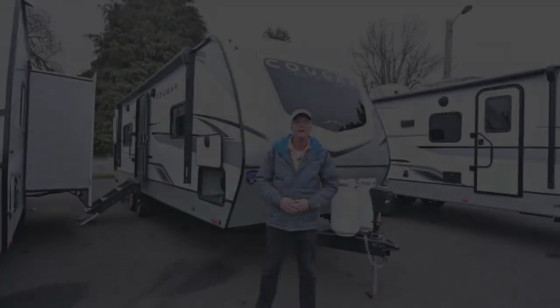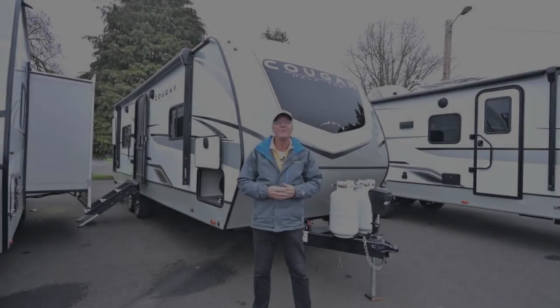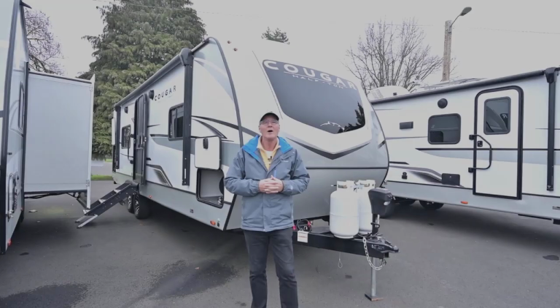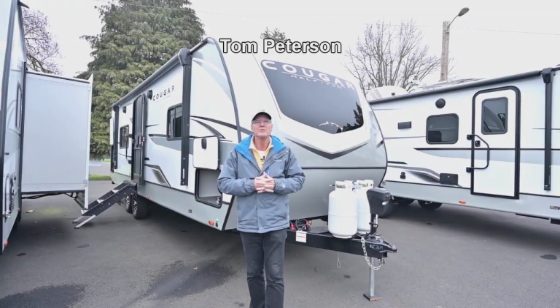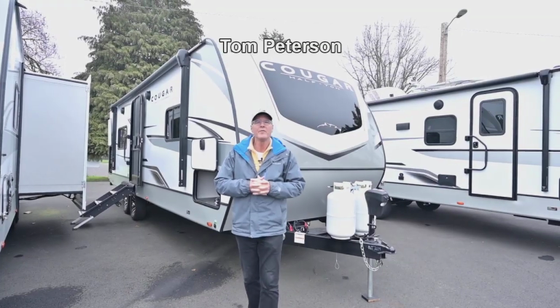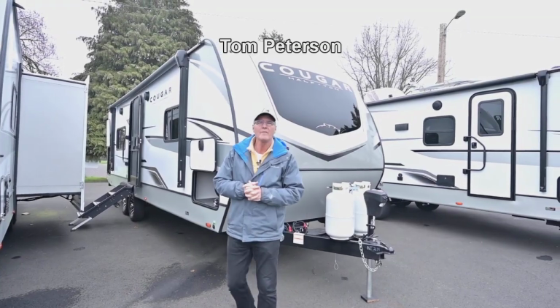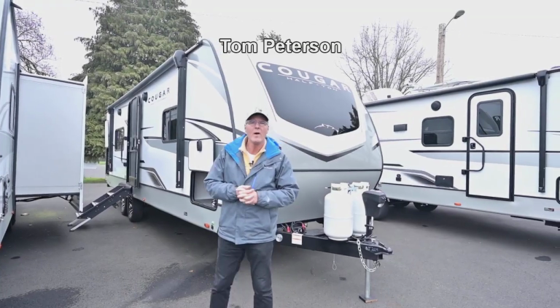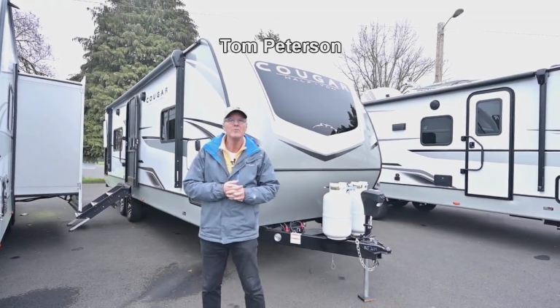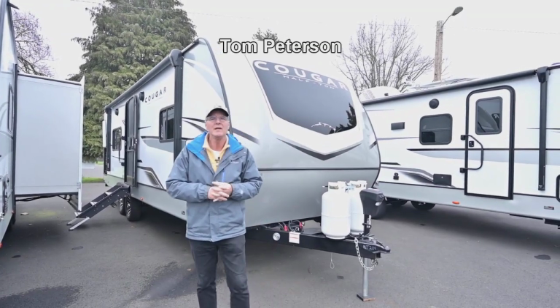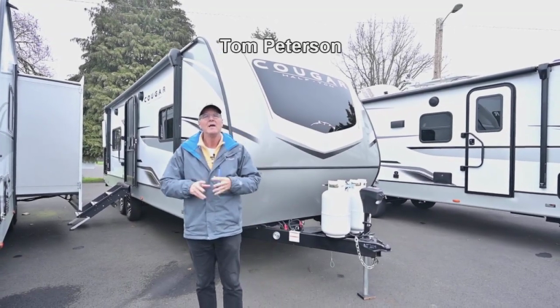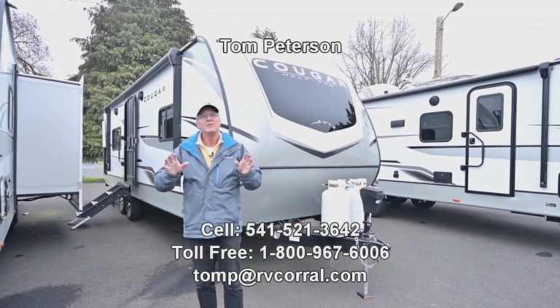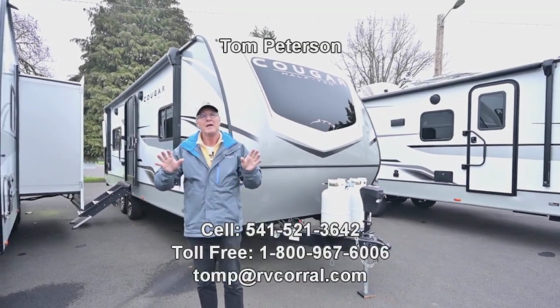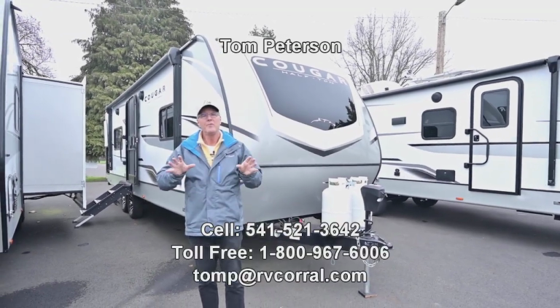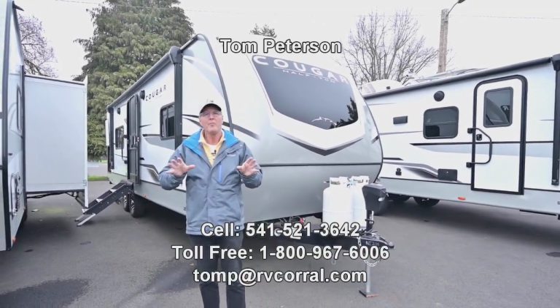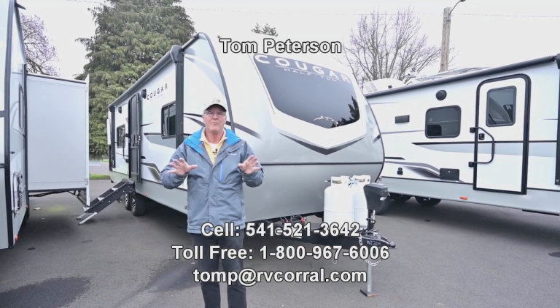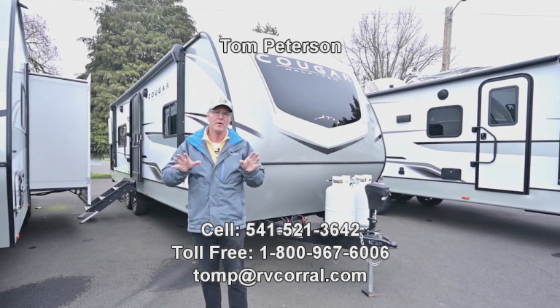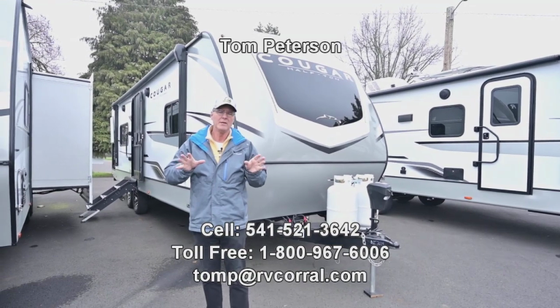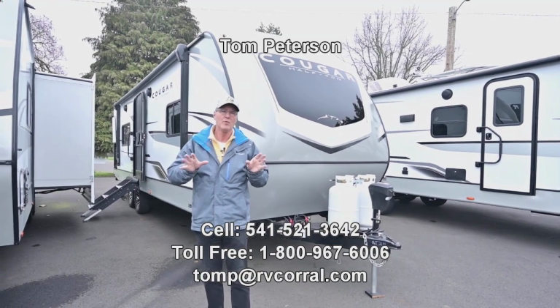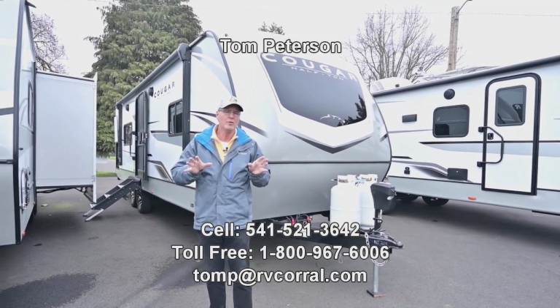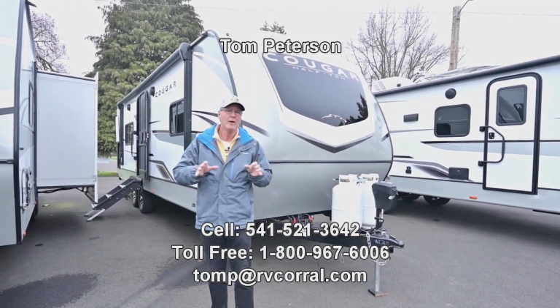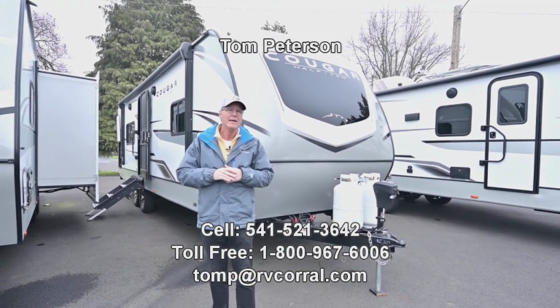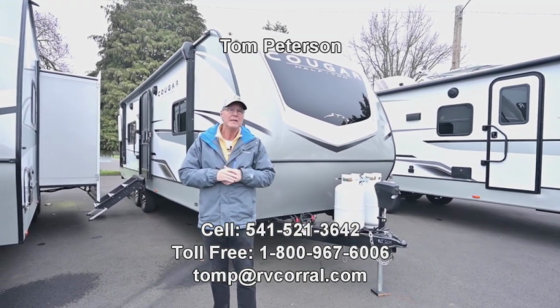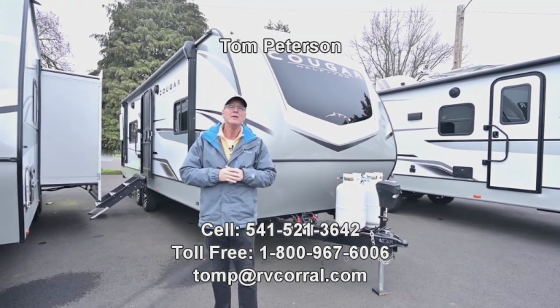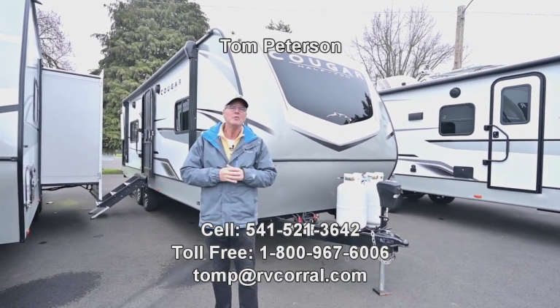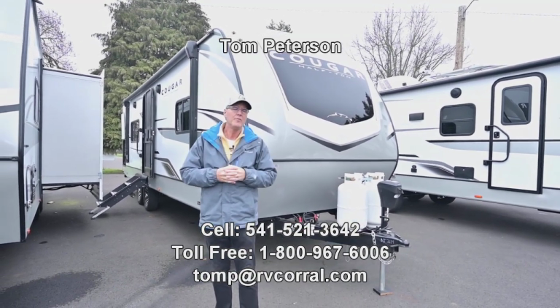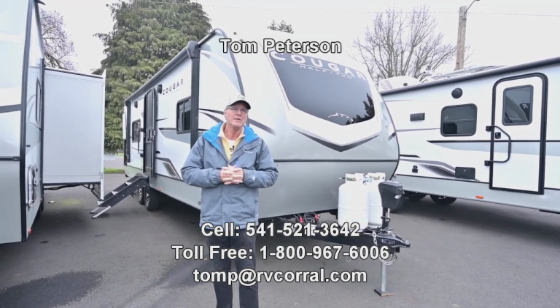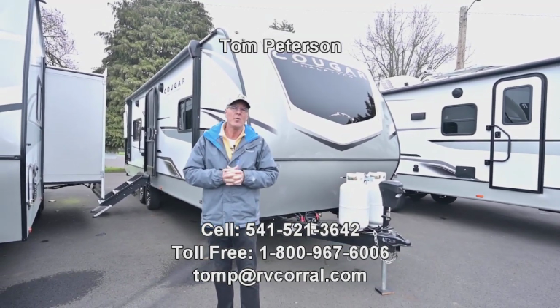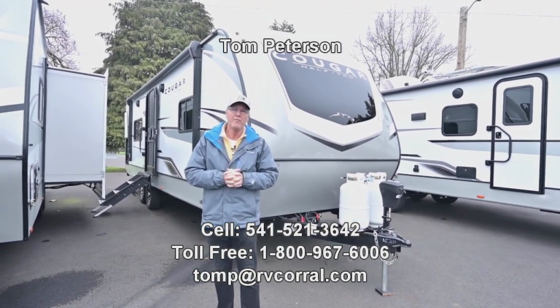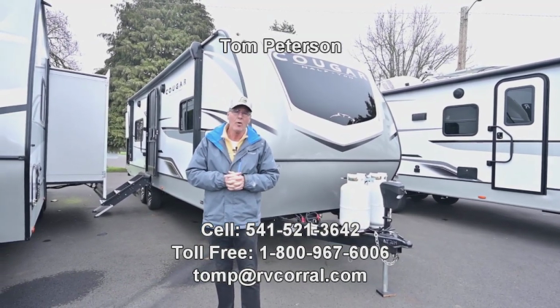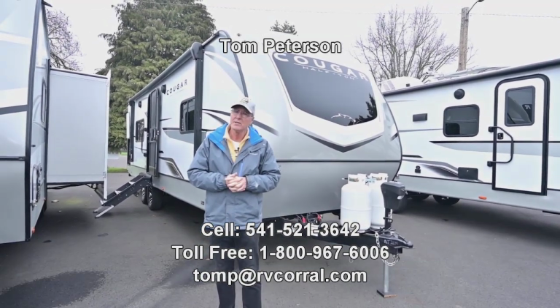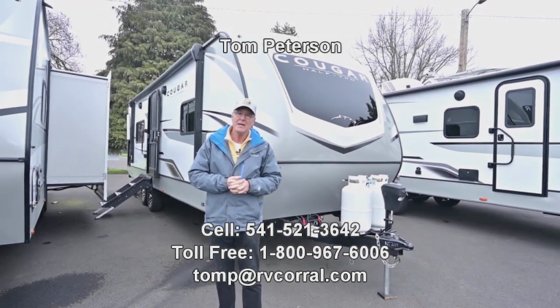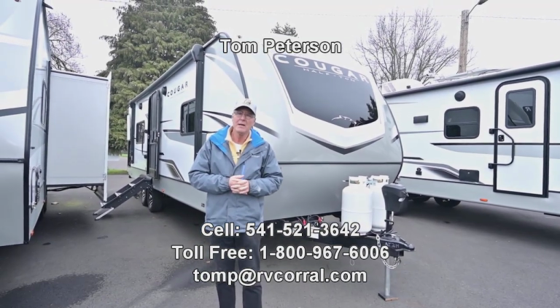Hi folks, Tom Peterson here at the RV Corral in Eugene. This is a new floor plan for the Keystone Cougar — a new 2024, just in.